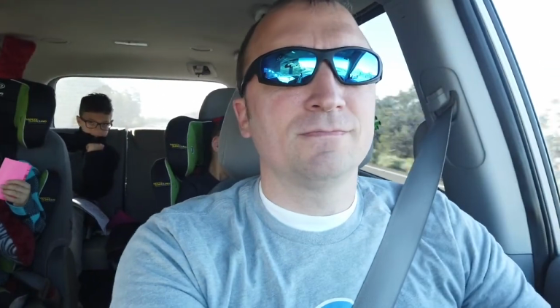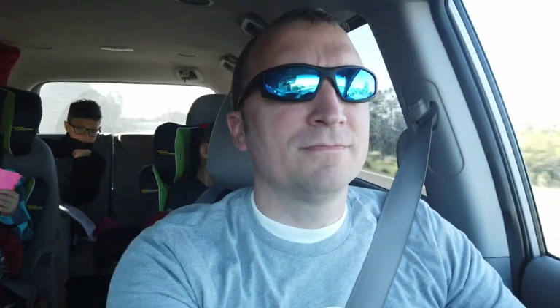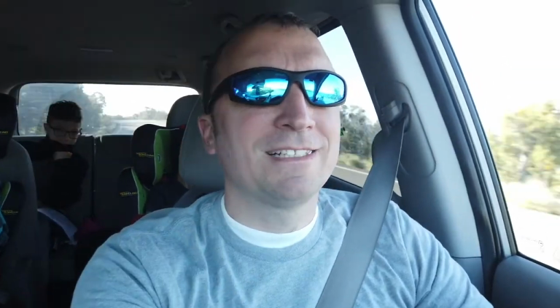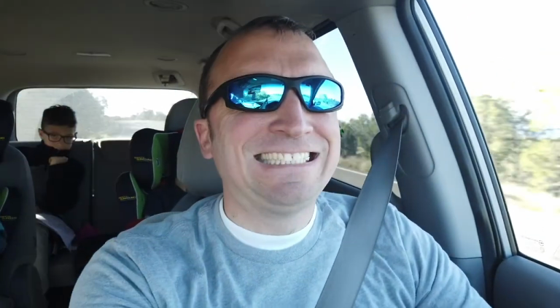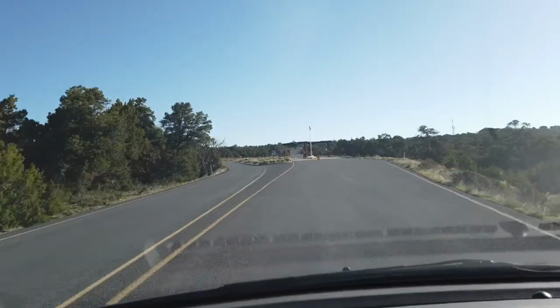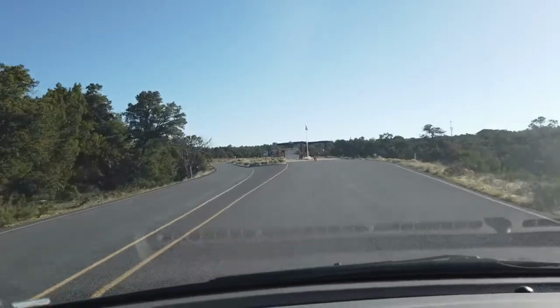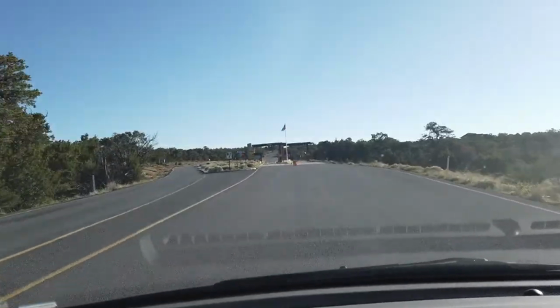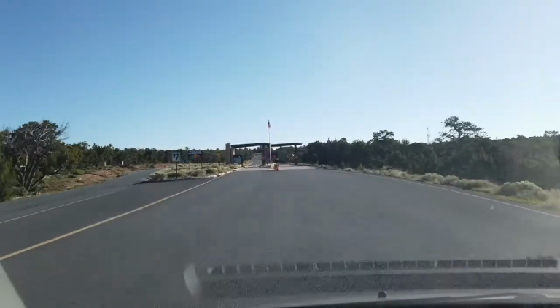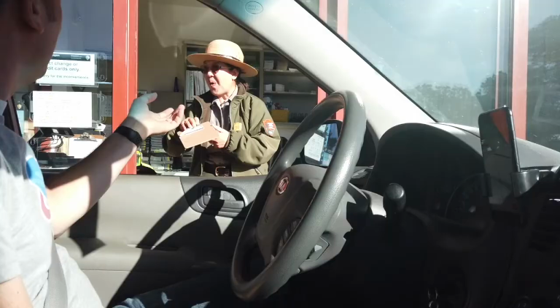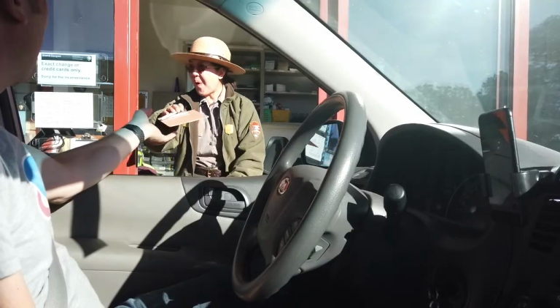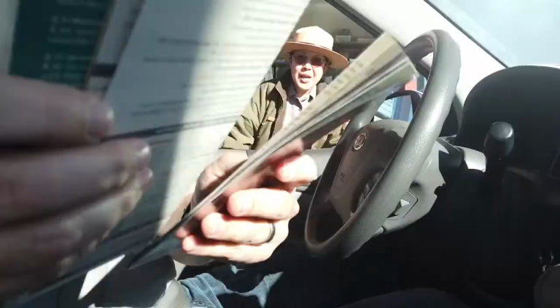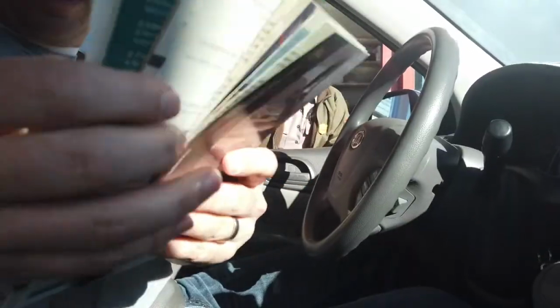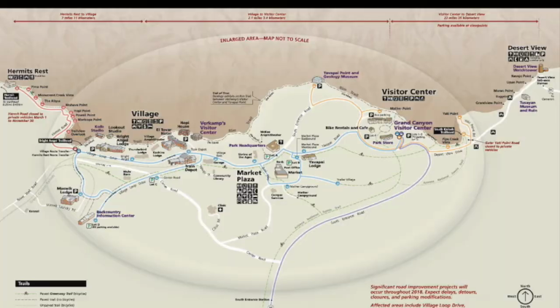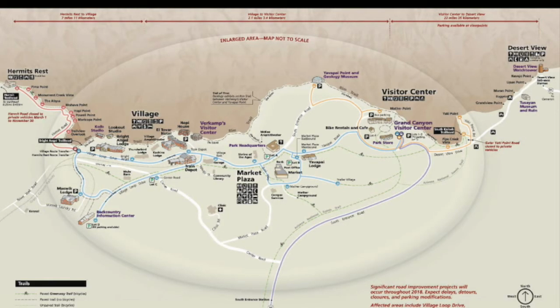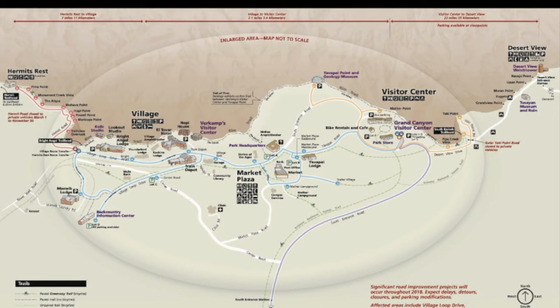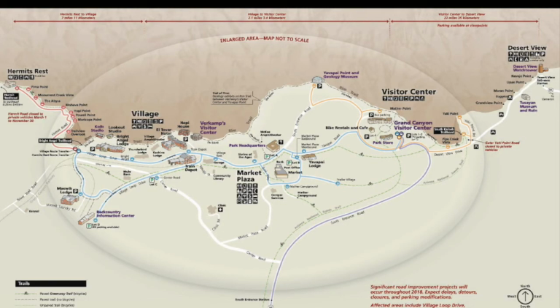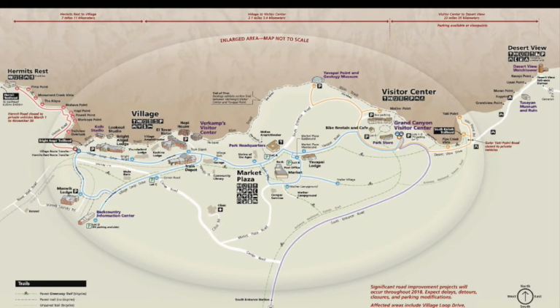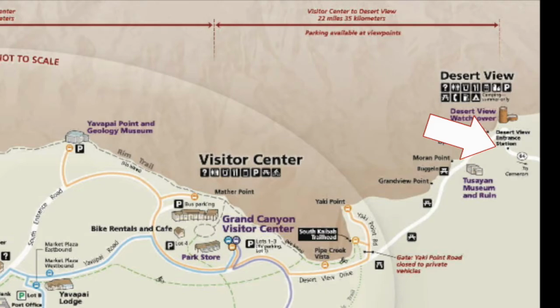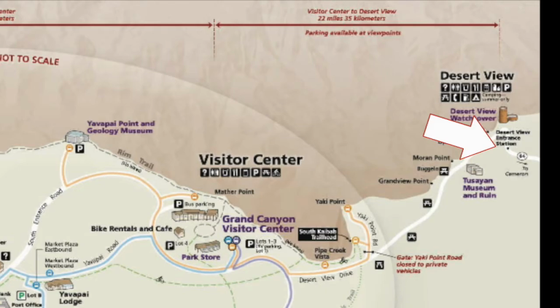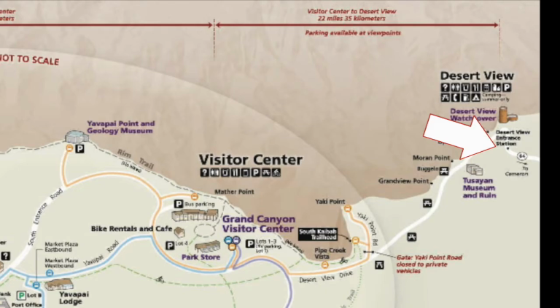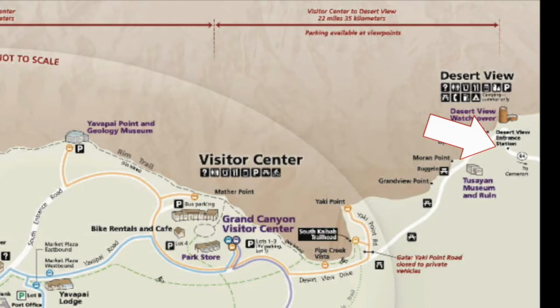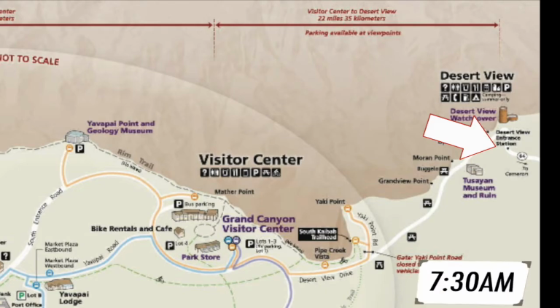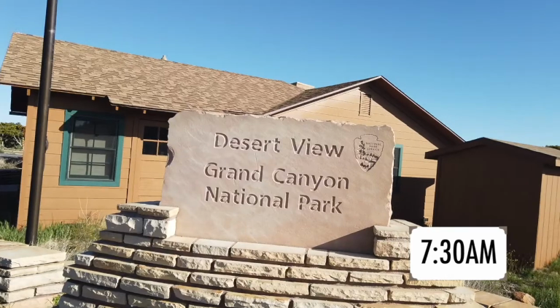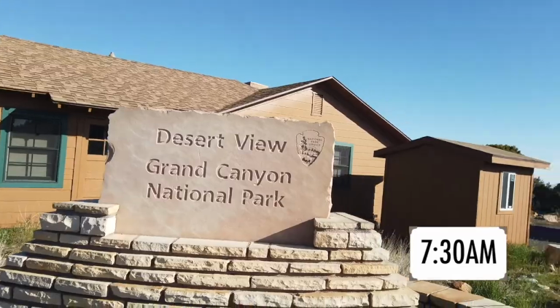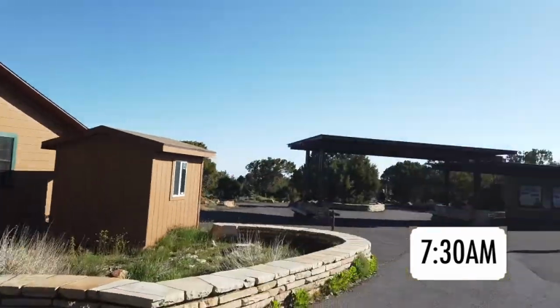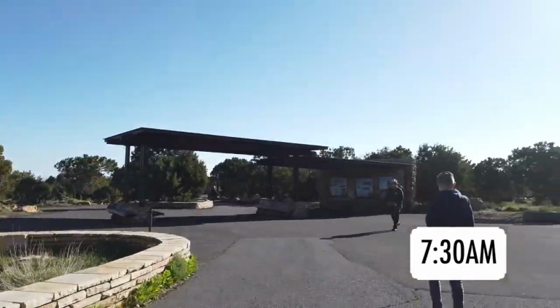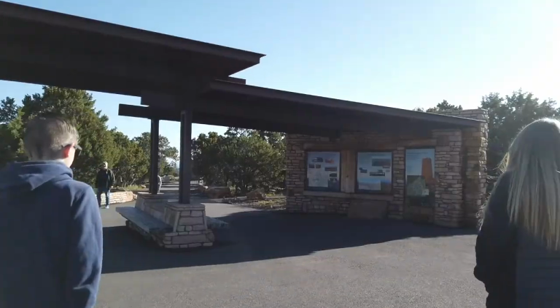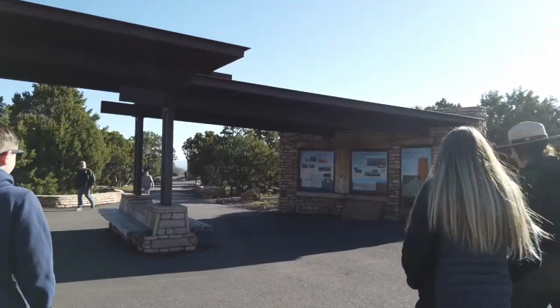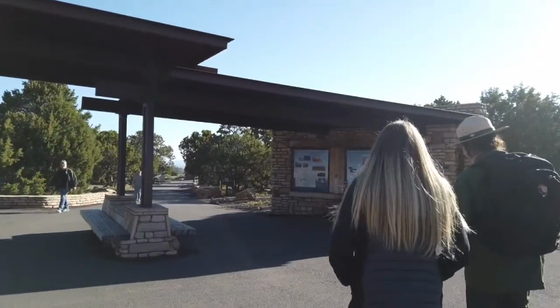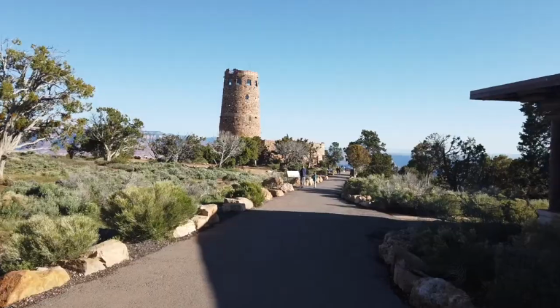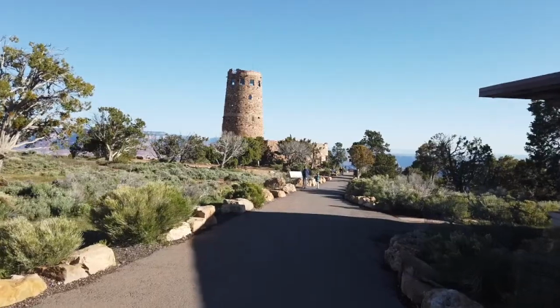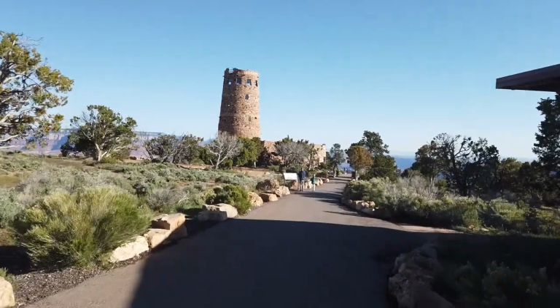On a recent trip to Arizona, we stopped at the south rim of the Grand Canyon for a half-day visit. We entered on the east side of the park at the Desert View entrance station at 7:30am. We parked and got our first glimpse of the canyon ten minutes later.